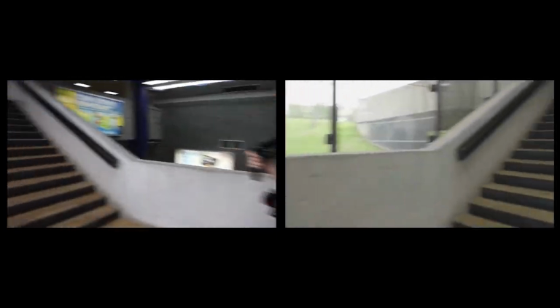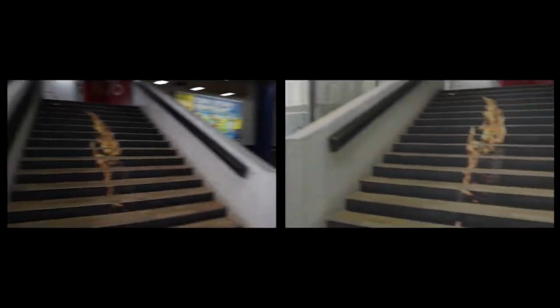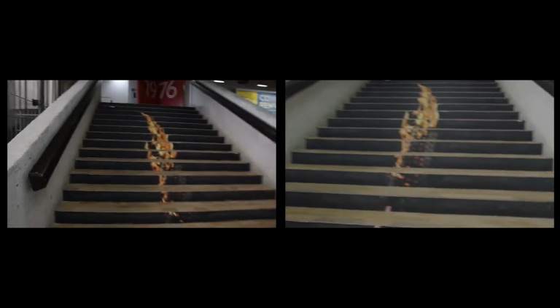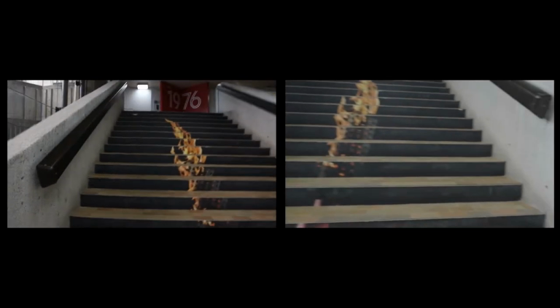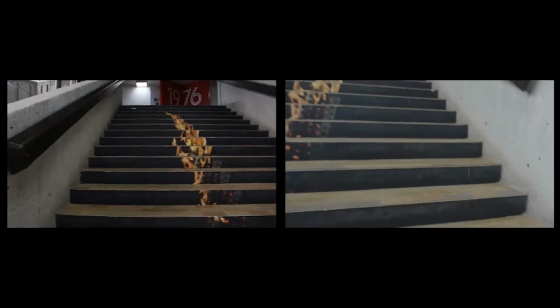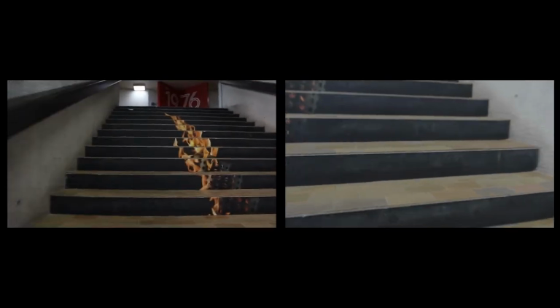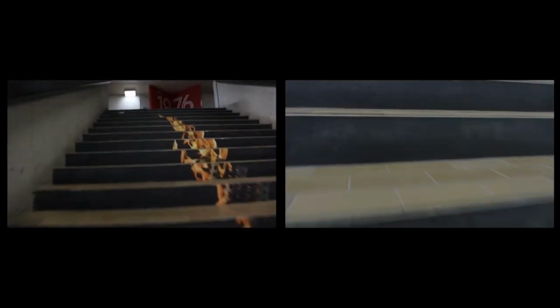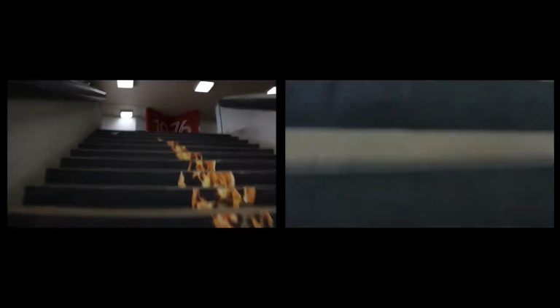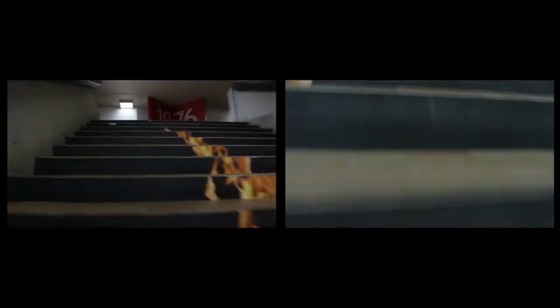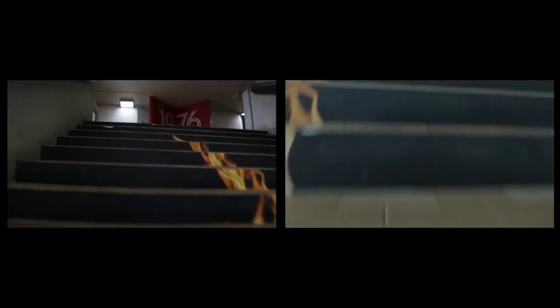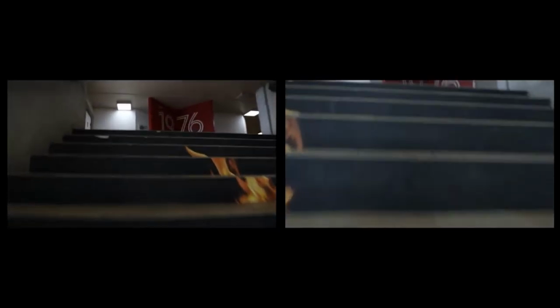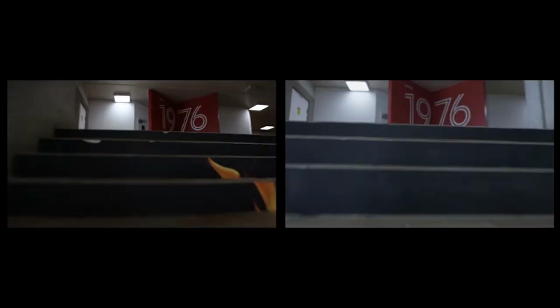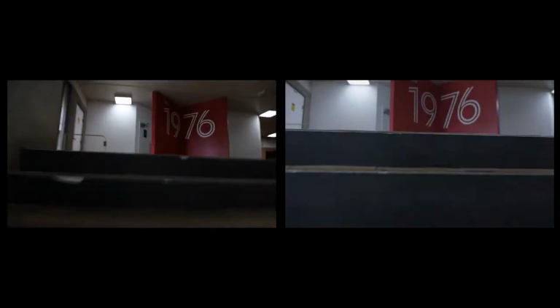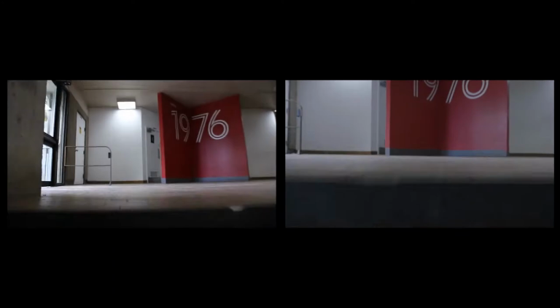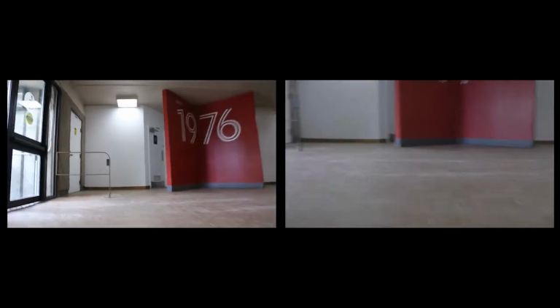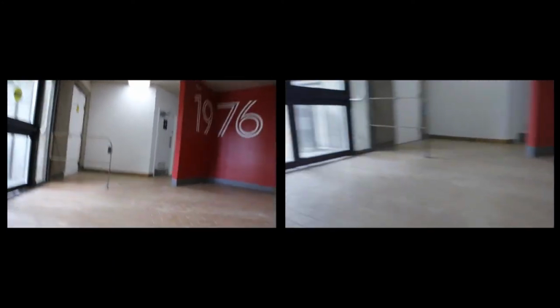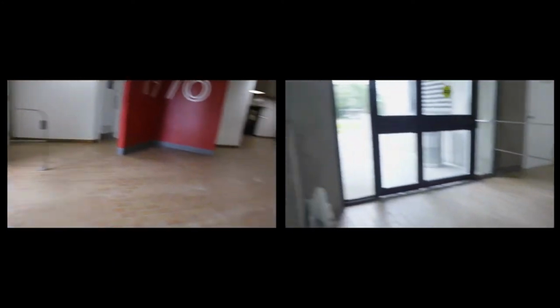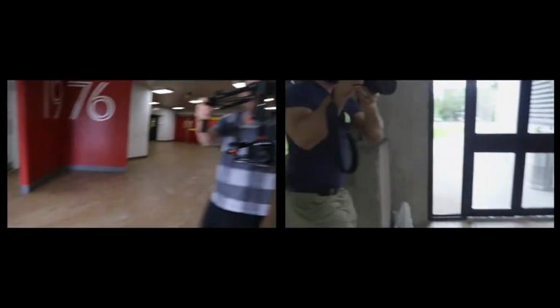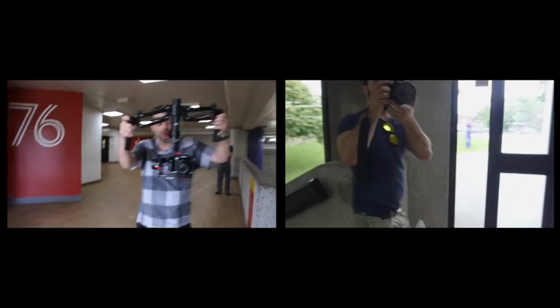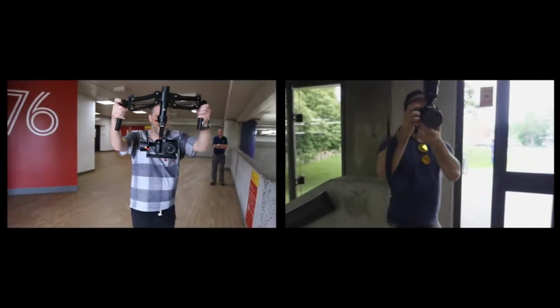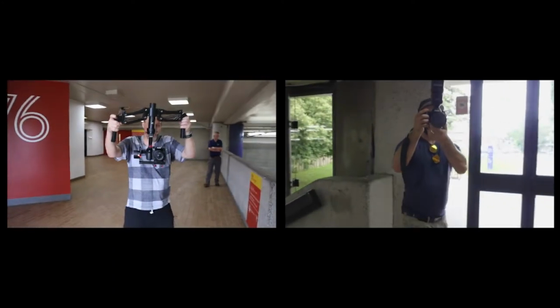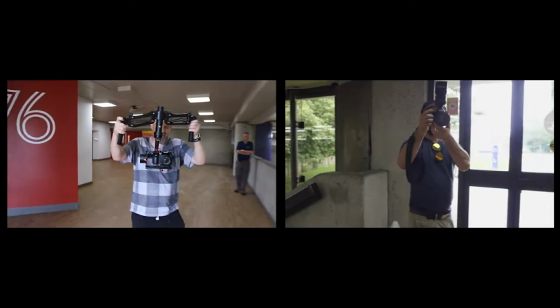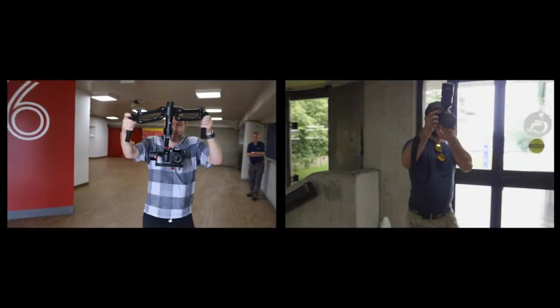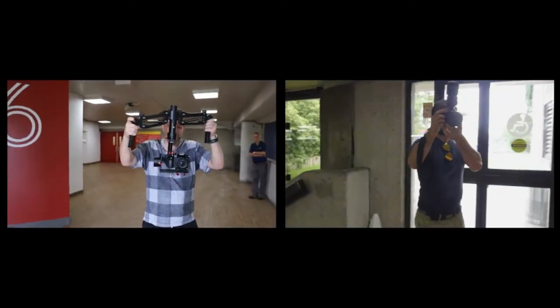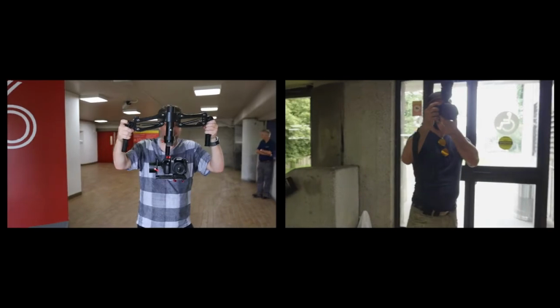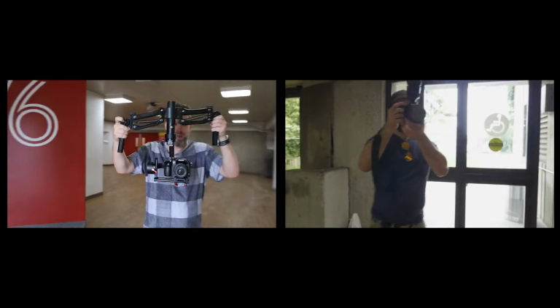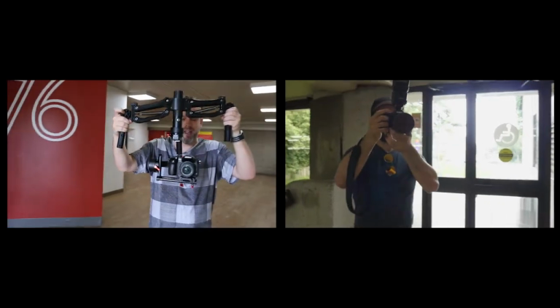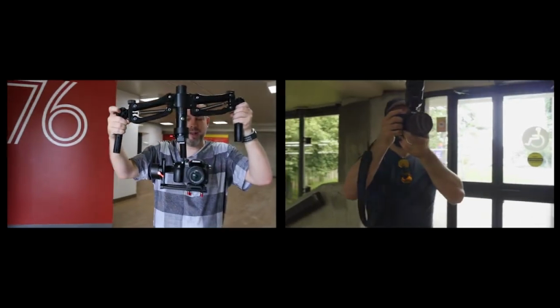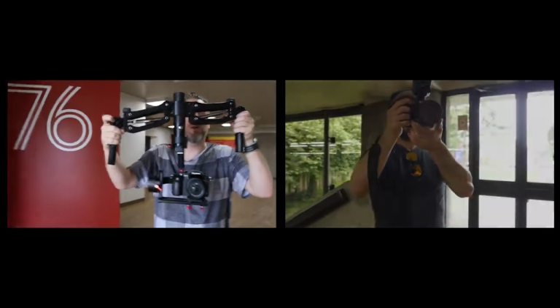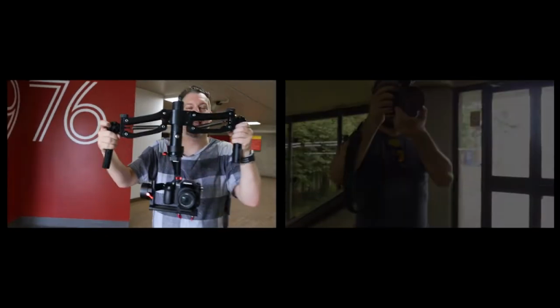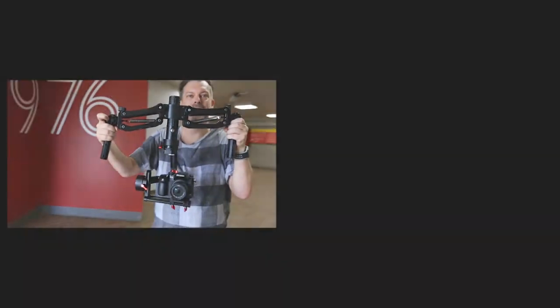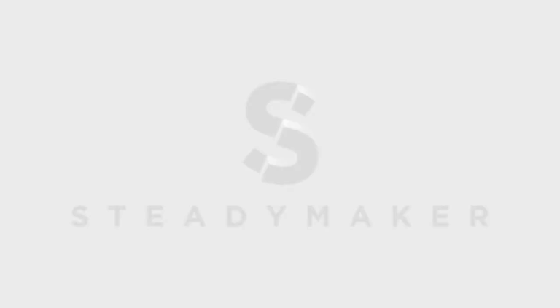Then we do the rest at a low angle going up the stairs, and then back to the camera operator. So we'll get to see how the footage looks compared — handheld versus the Bobbuster handle.